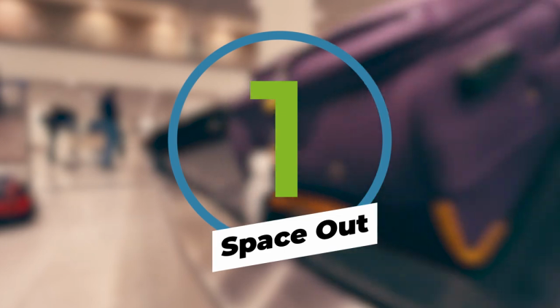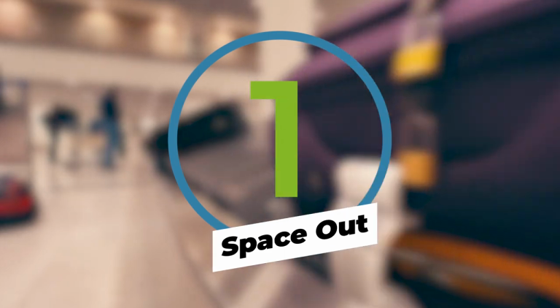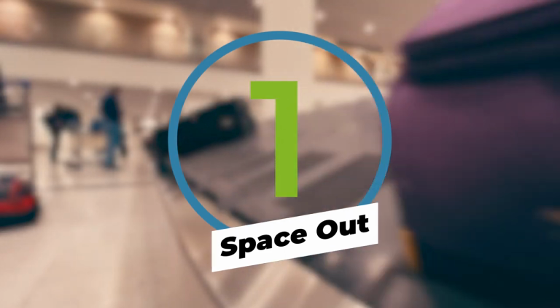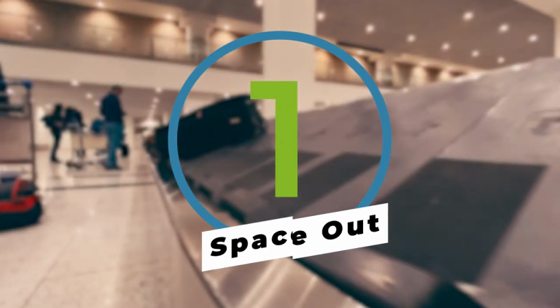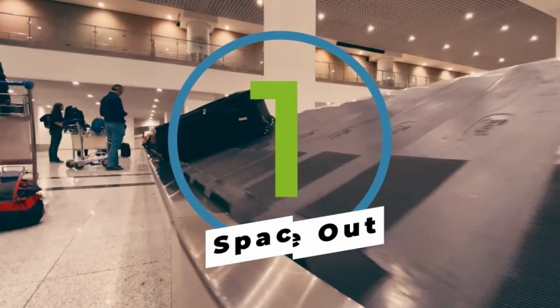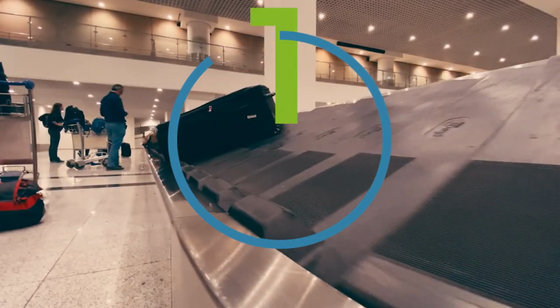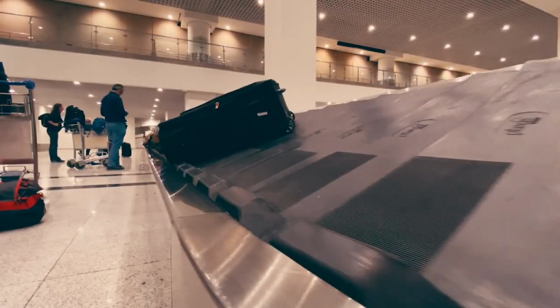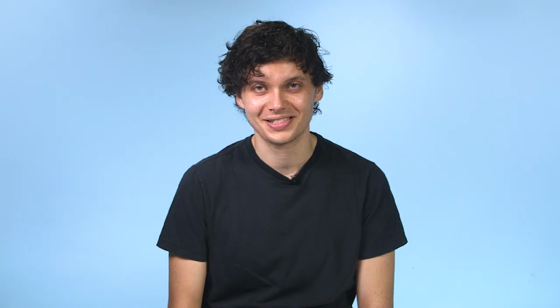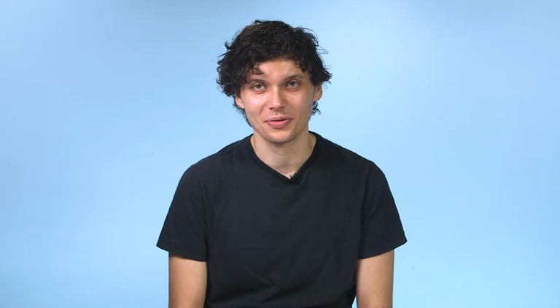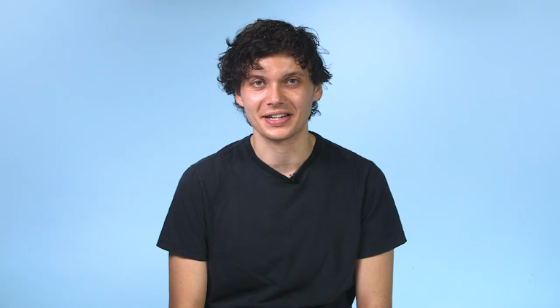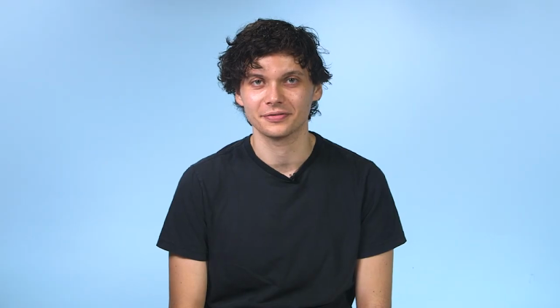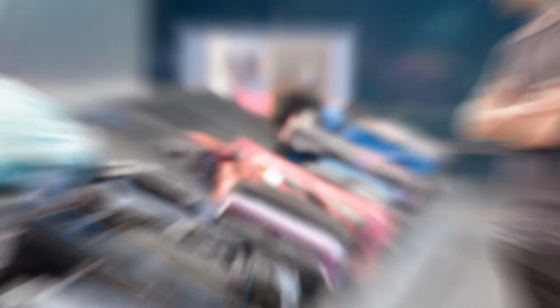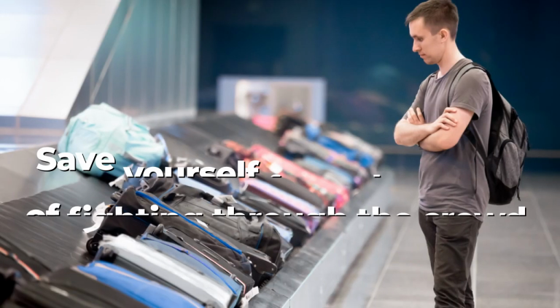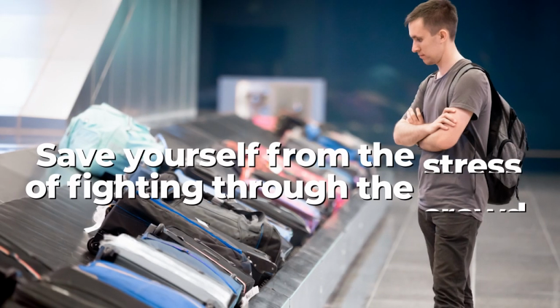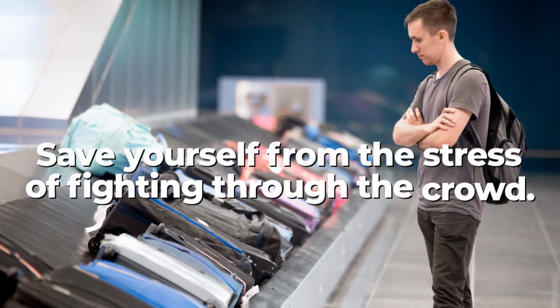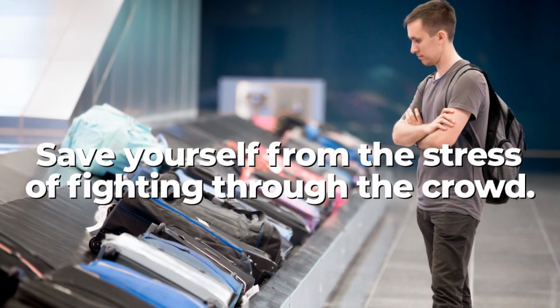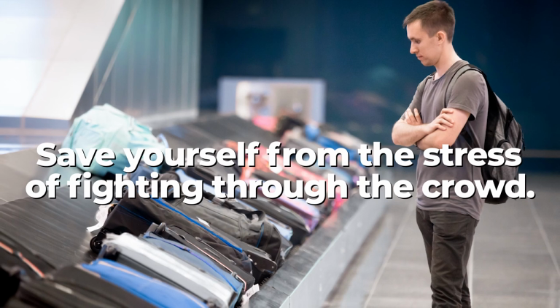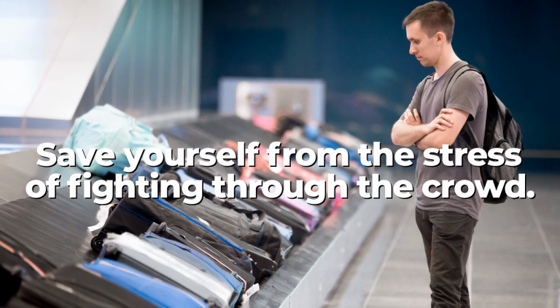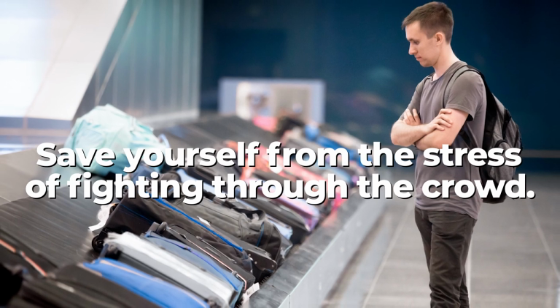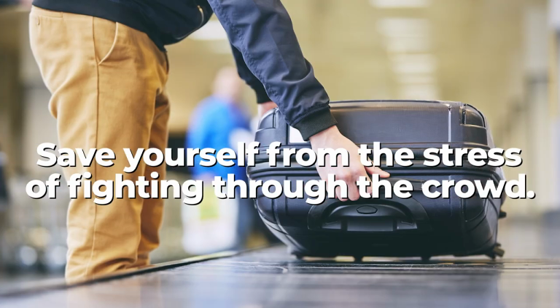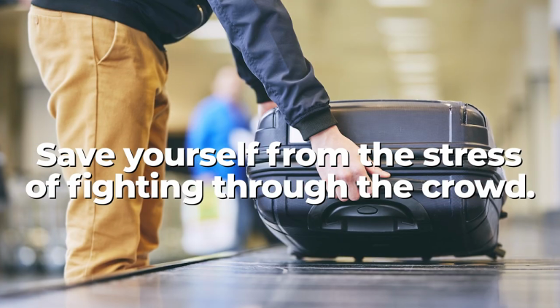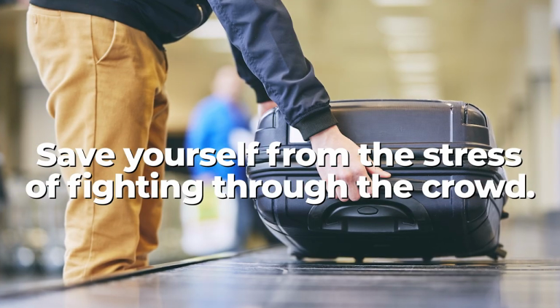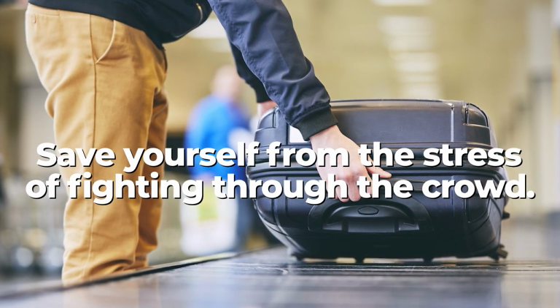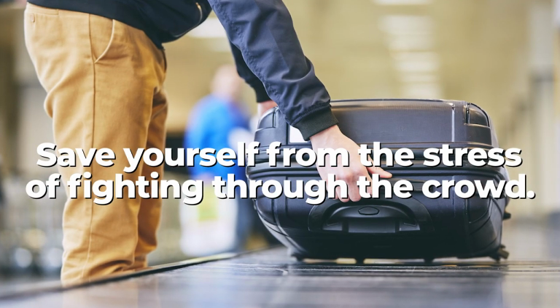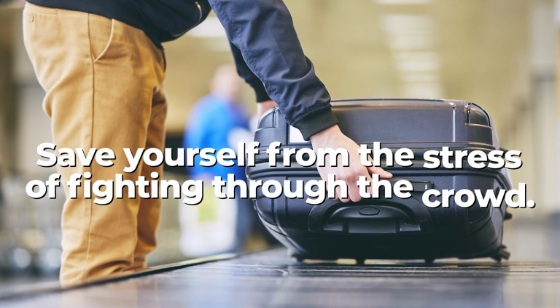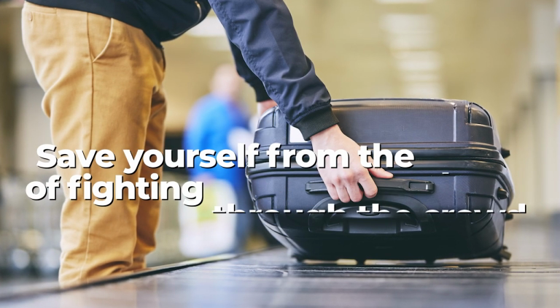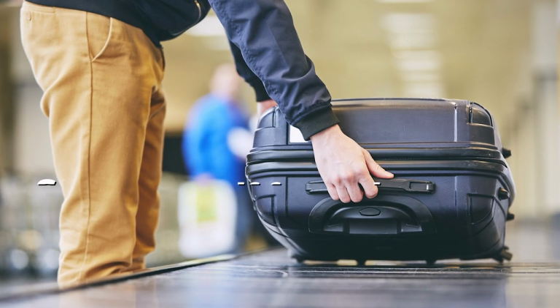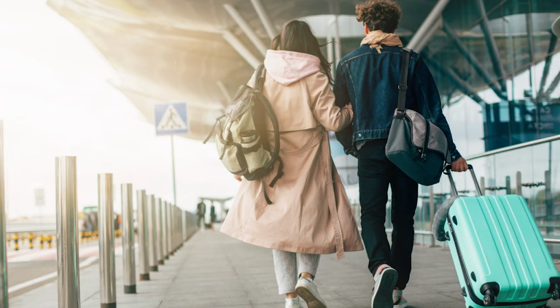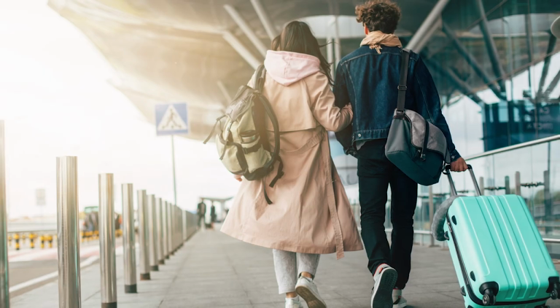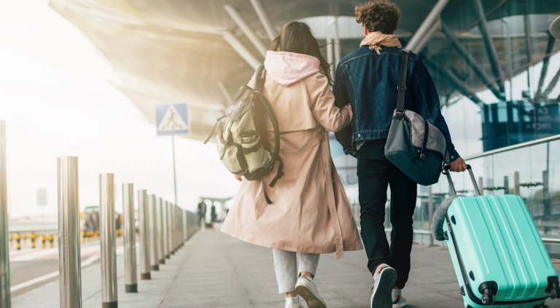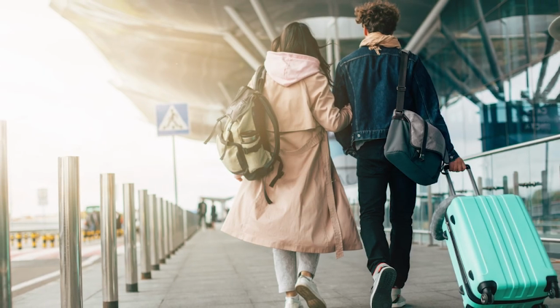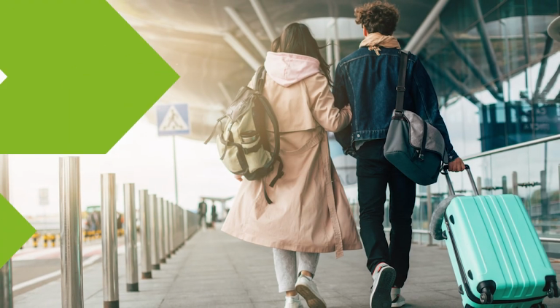Not only is standing right at the carousel chute a telltale dick move, but it's also ineffective. Choose a spot further down where it's less crowded. This way, you'll have more space and better access to grab your suitcase once it emerges.